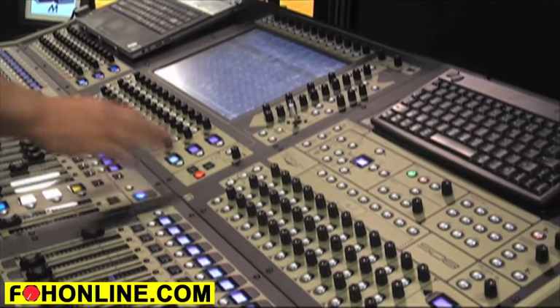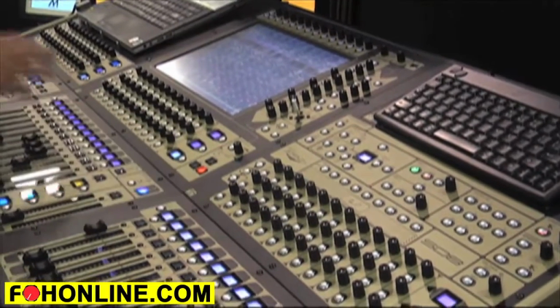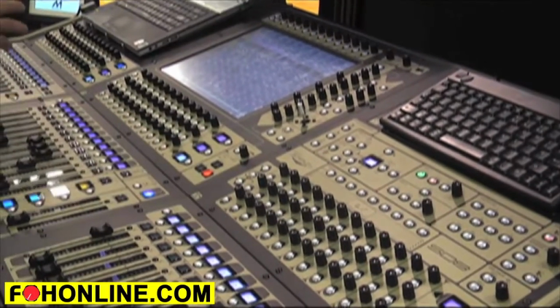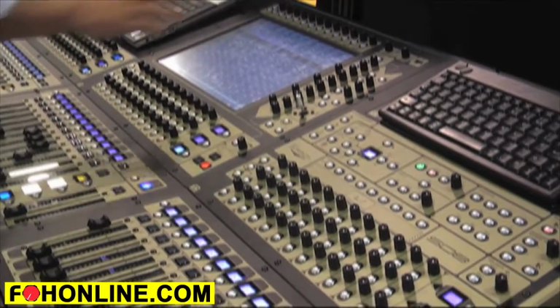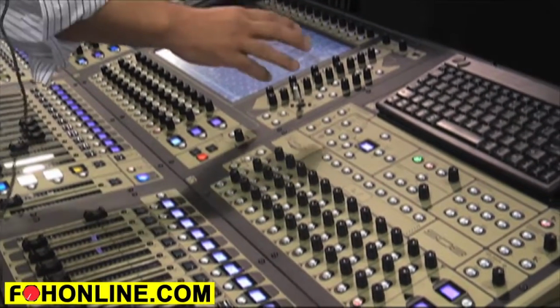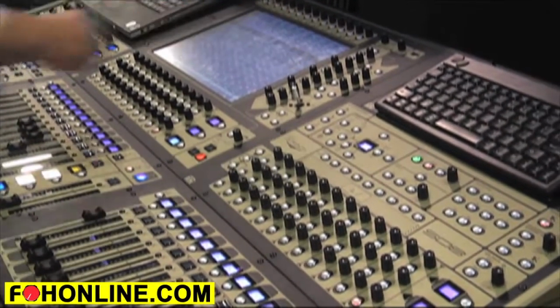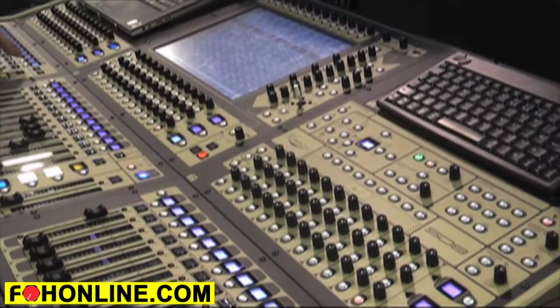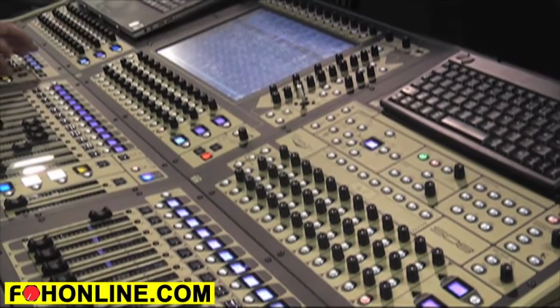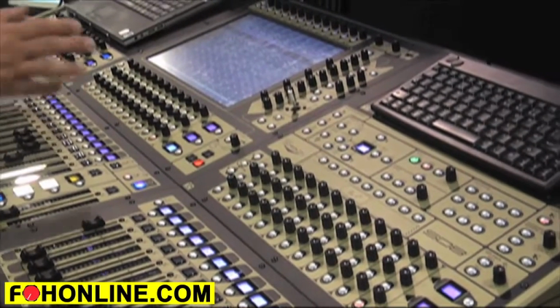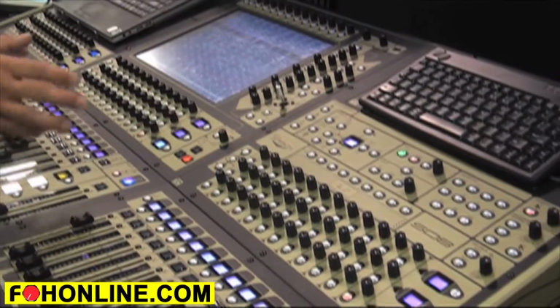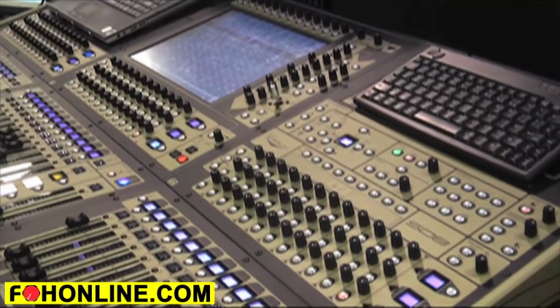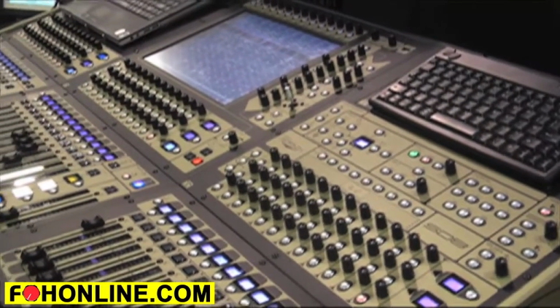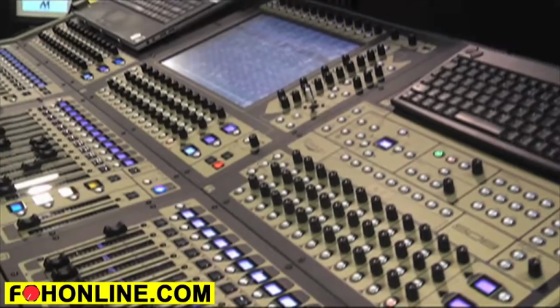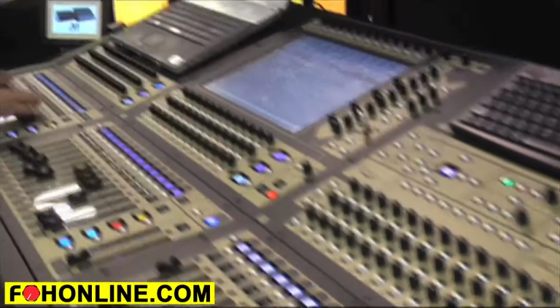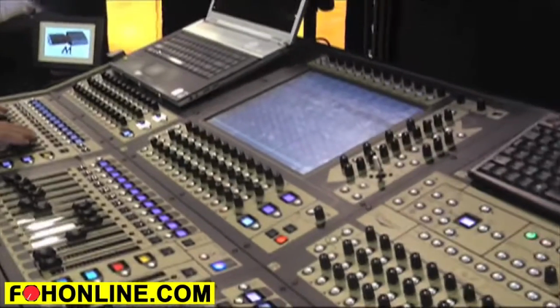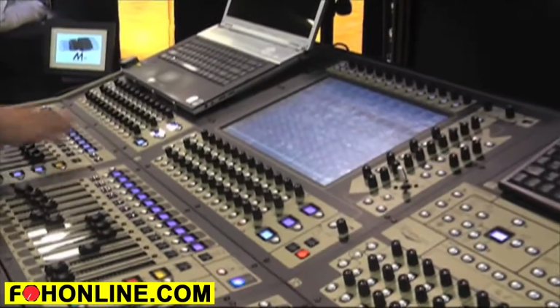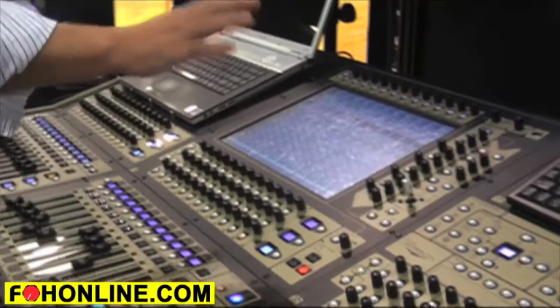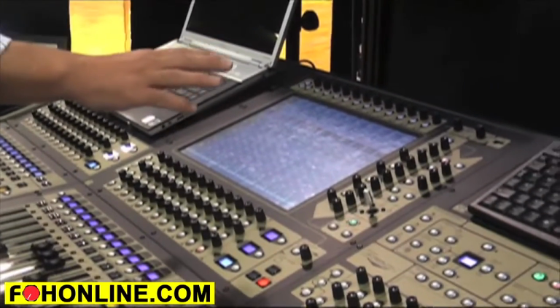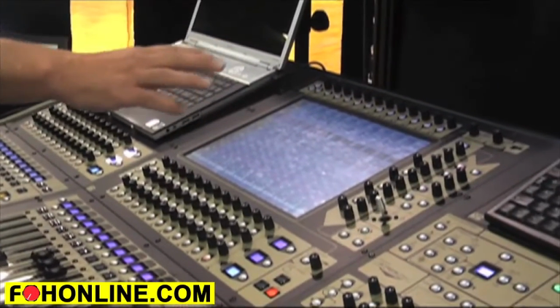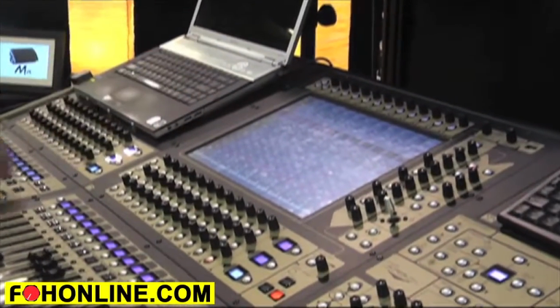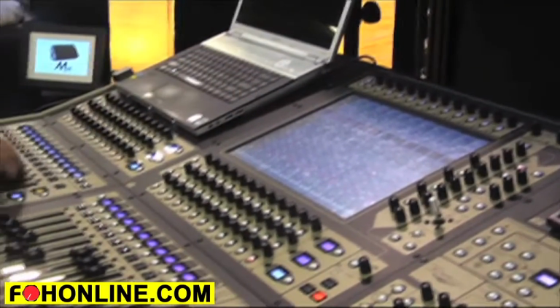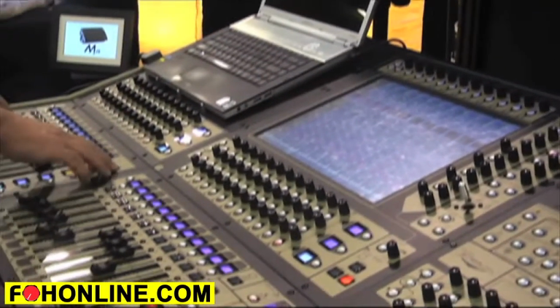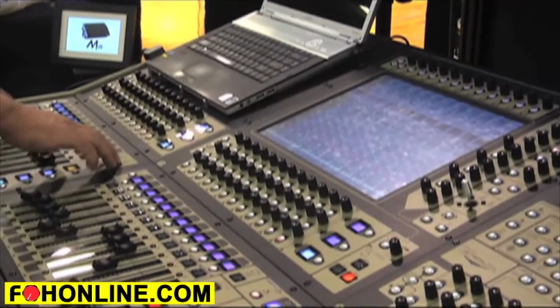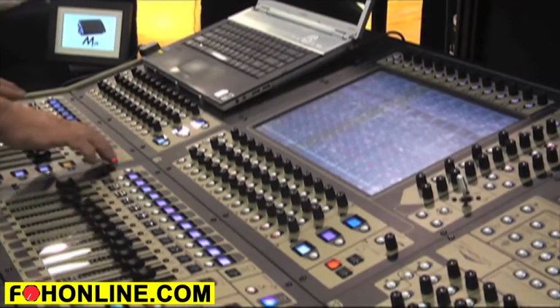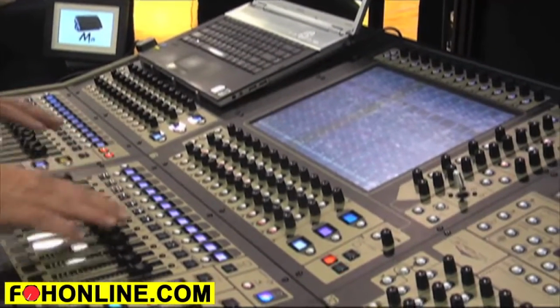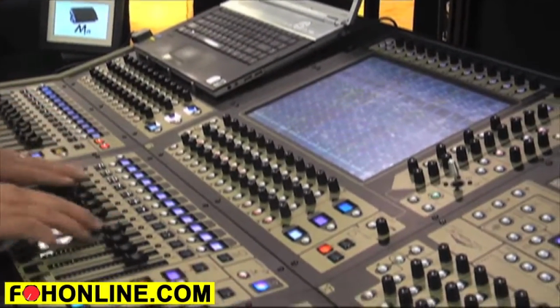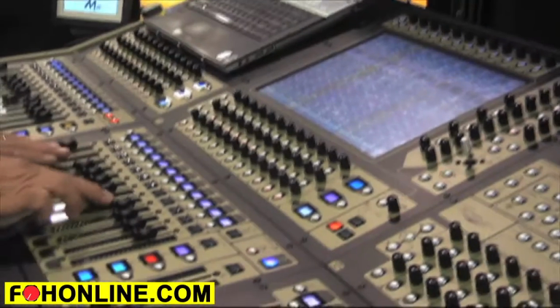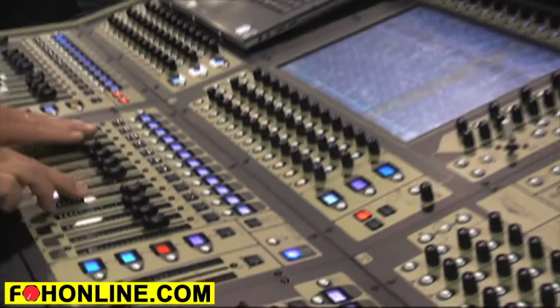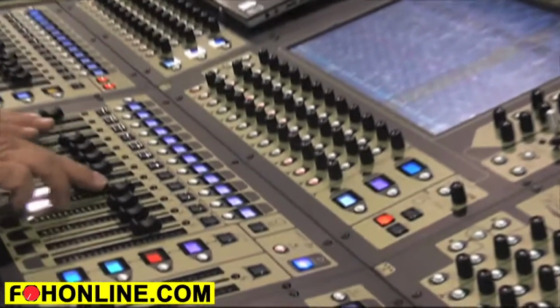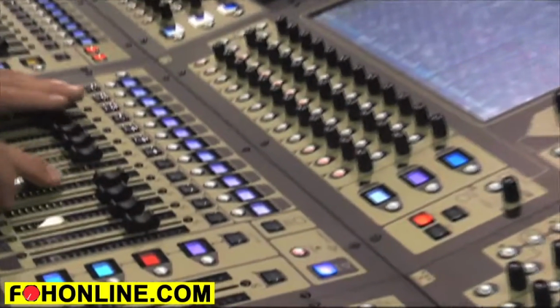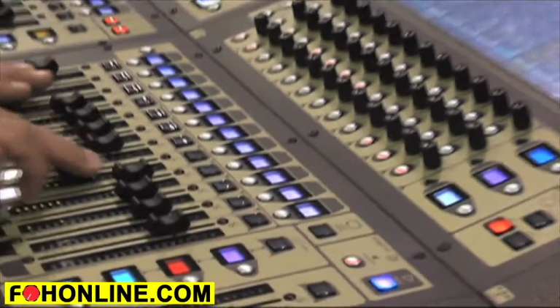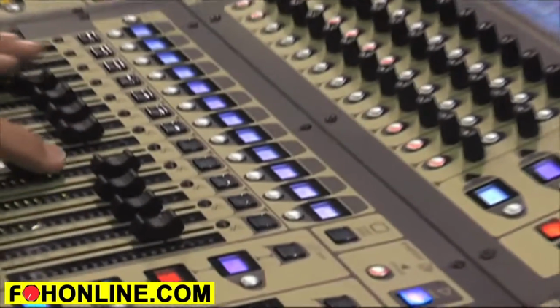I can also, instead of having to reach across the console, assign everything to the center. So if I'm over here working on these channels and I want to do more with the screen, I can just hit assign to center, and you'll see that it does that on this.